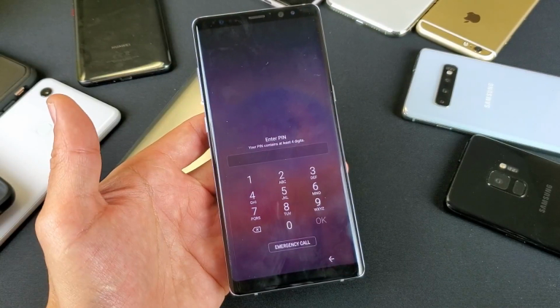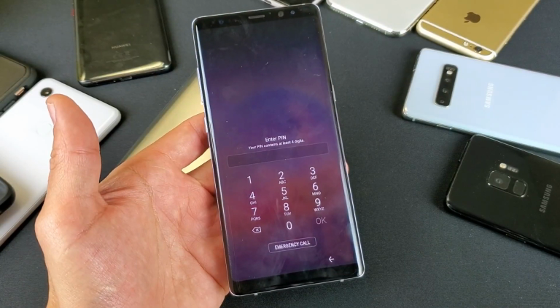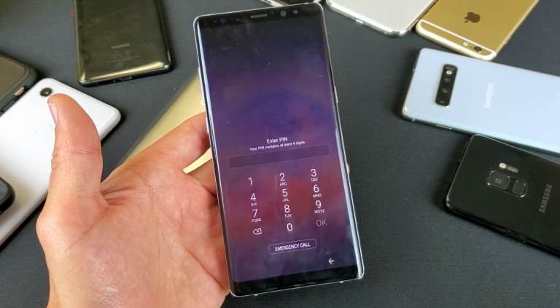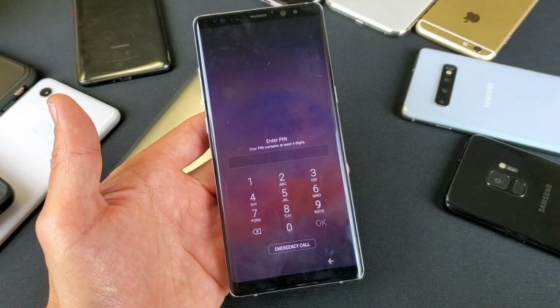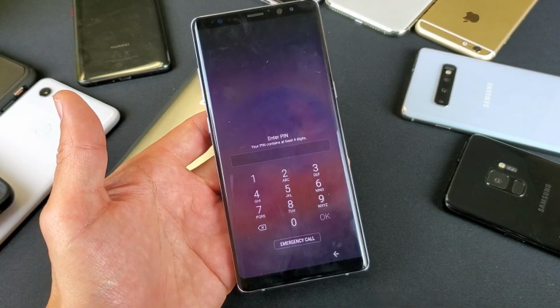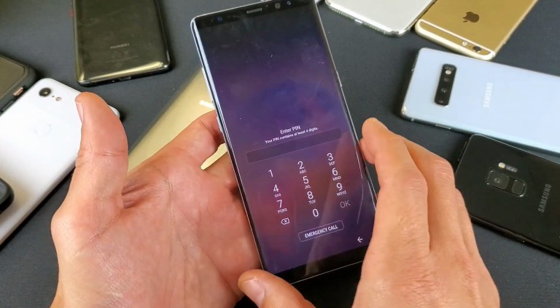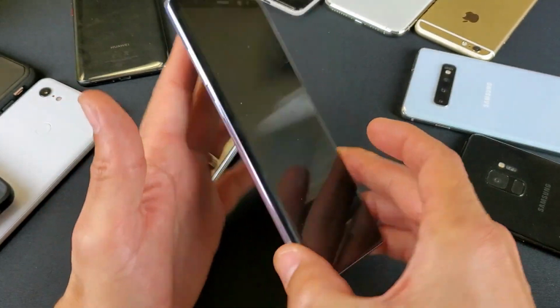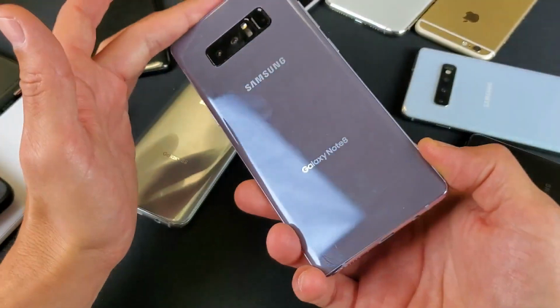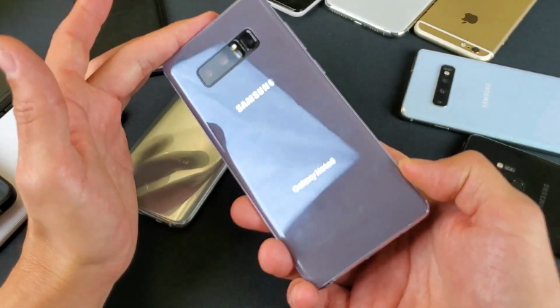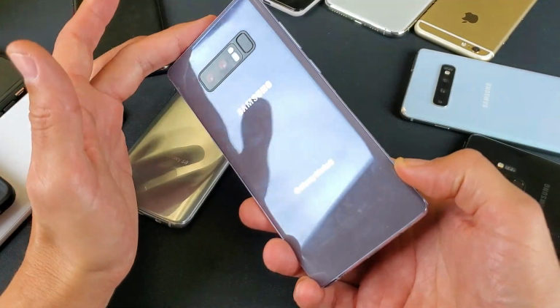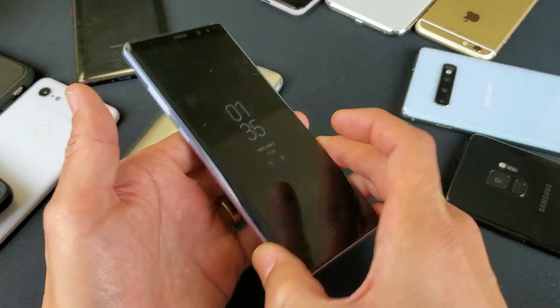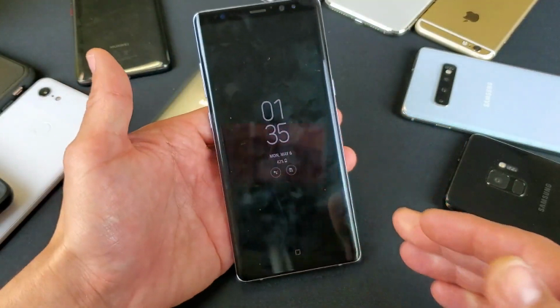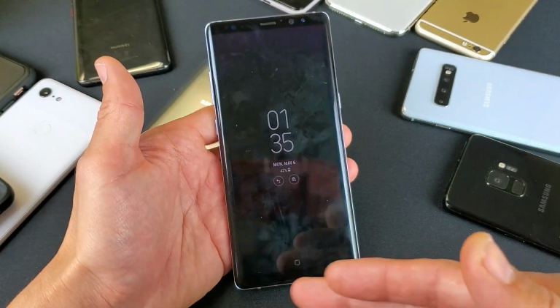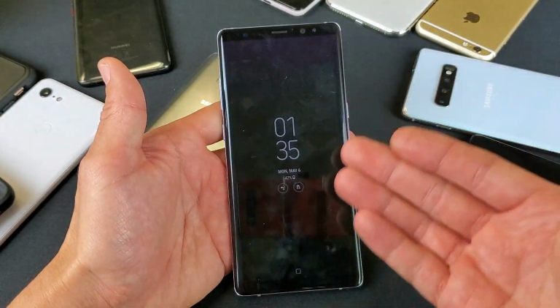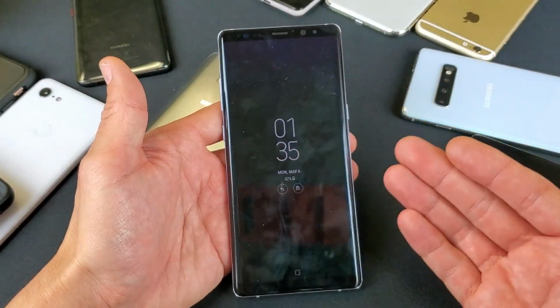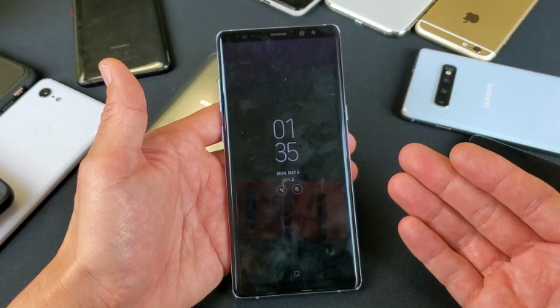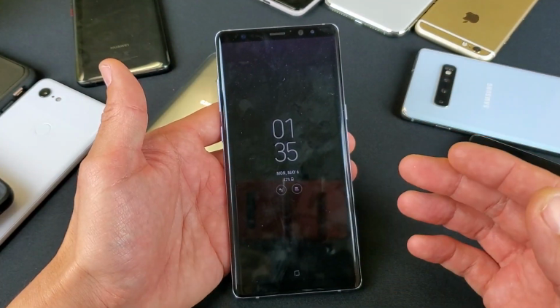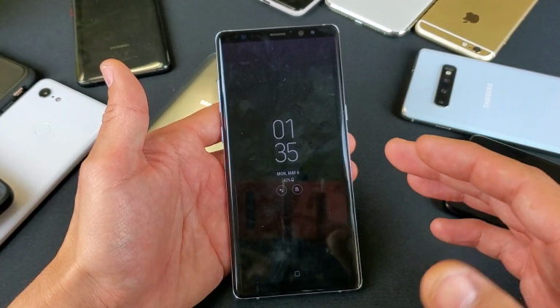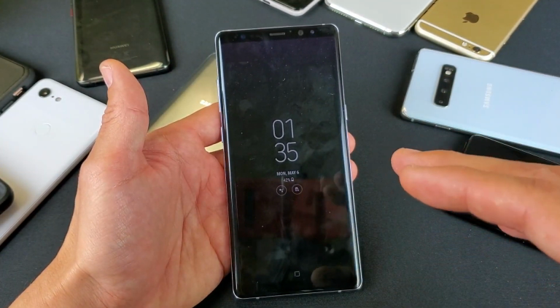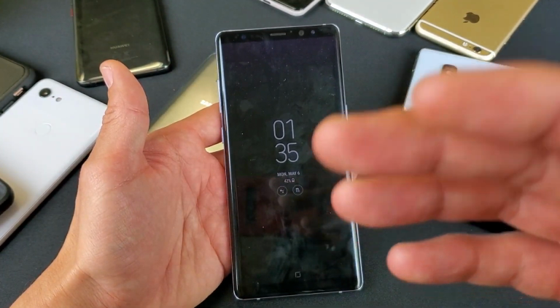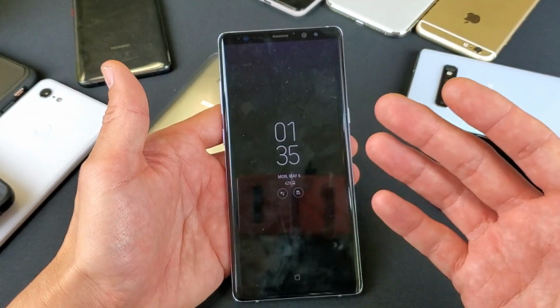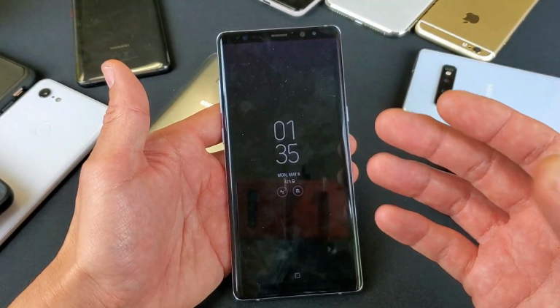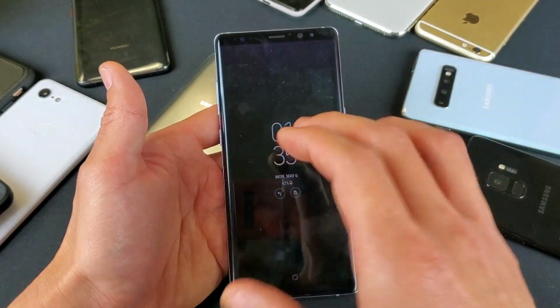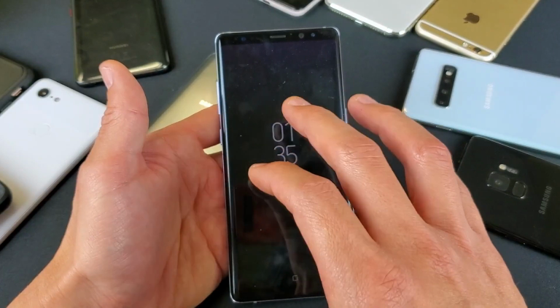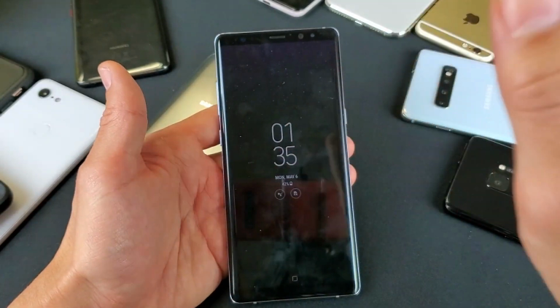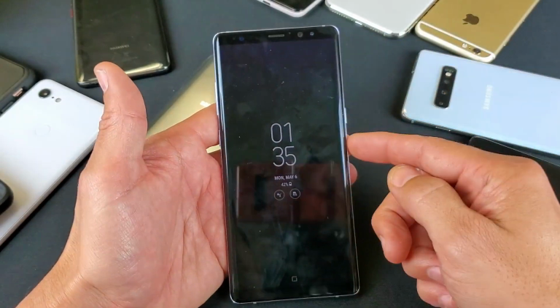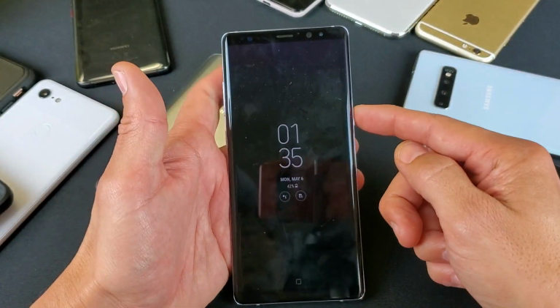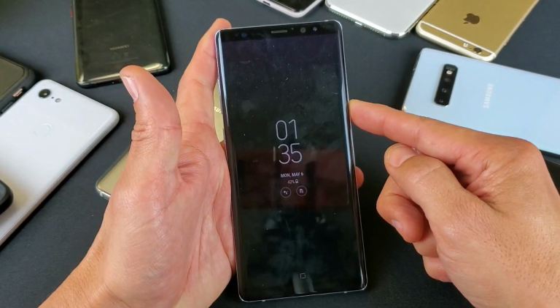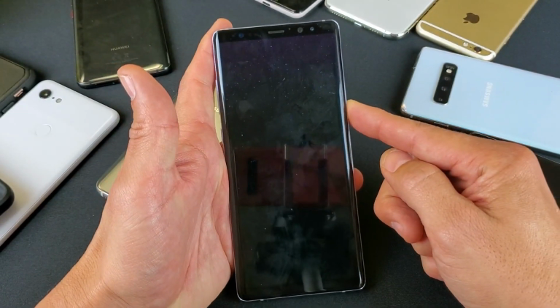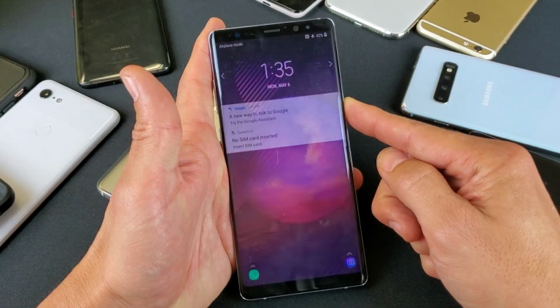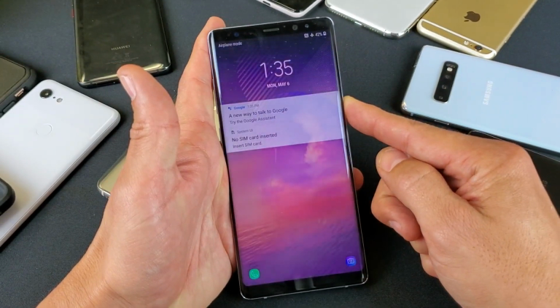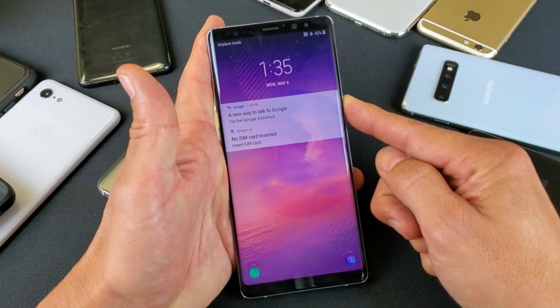What is going on guys? So you have a Samsung Galaxy Note 8 or Note 9 and you want to do a factory reset. However, you're not able to do a factory reset because first of all, you need to shut your phone off and basically you forgot your password.